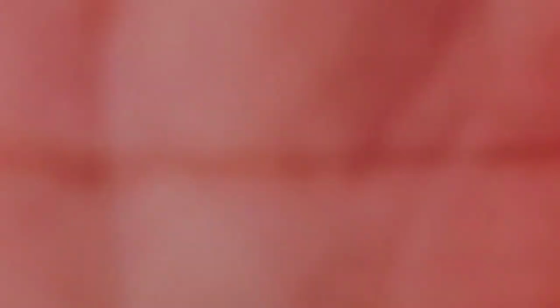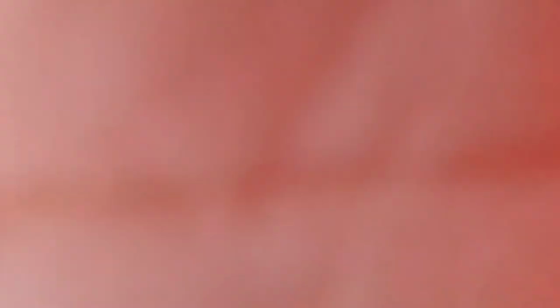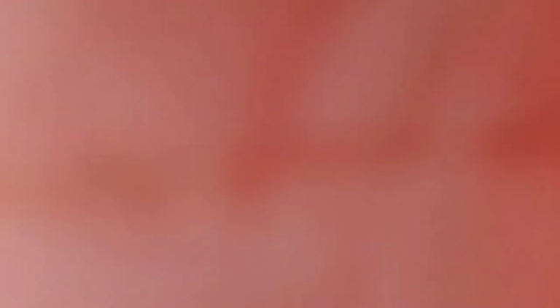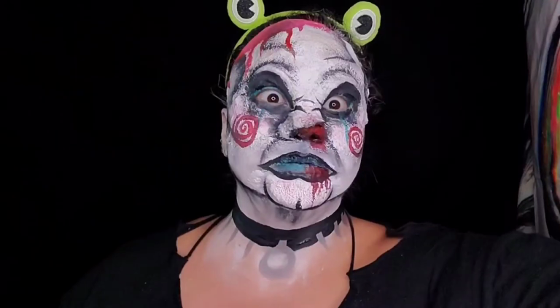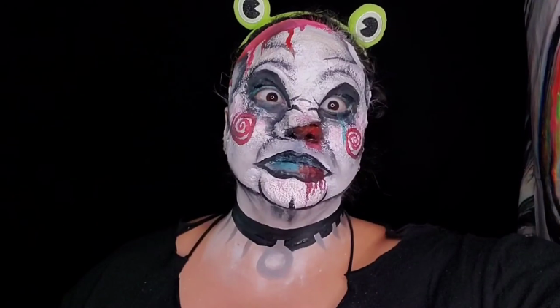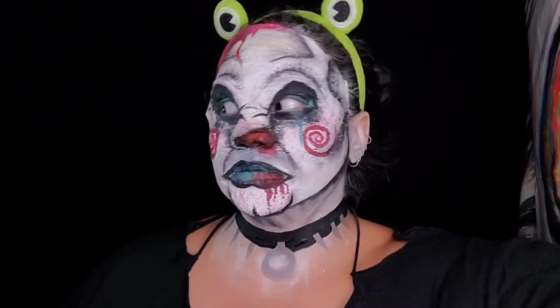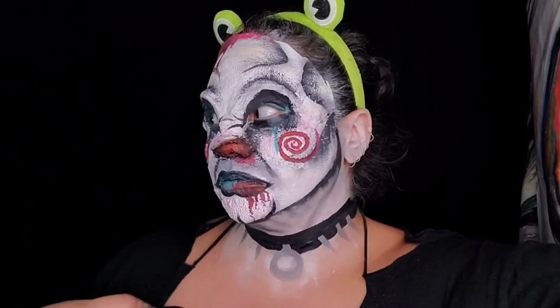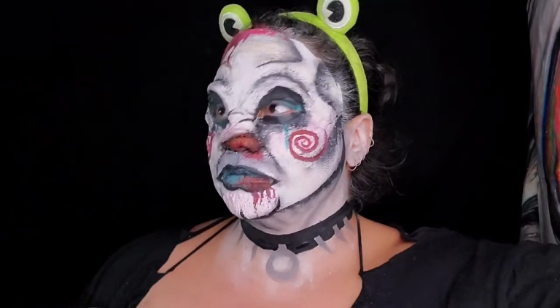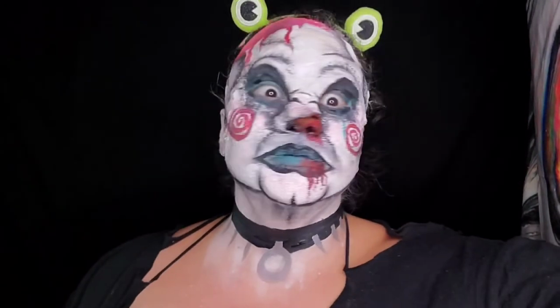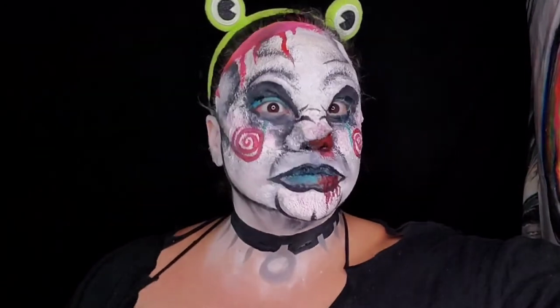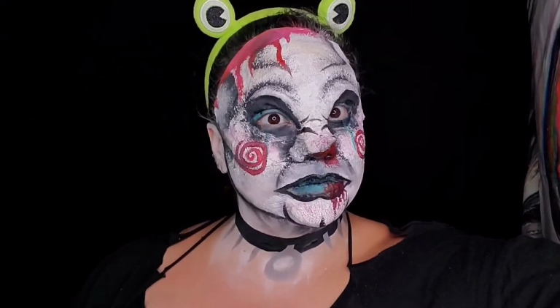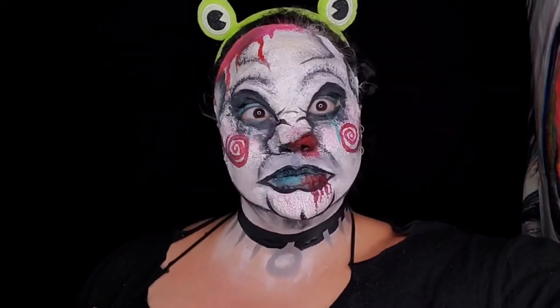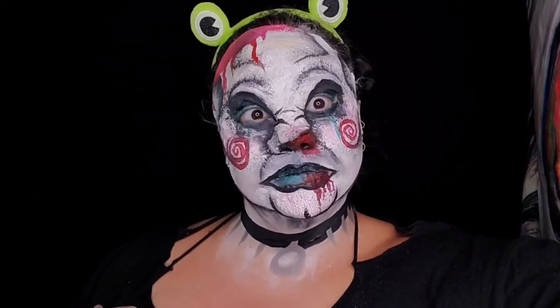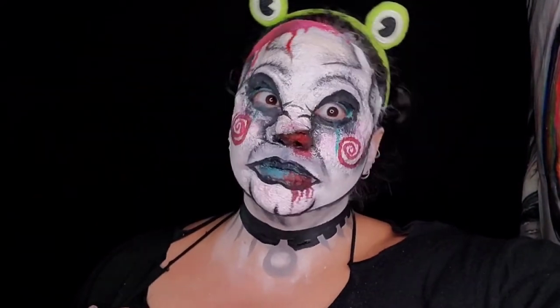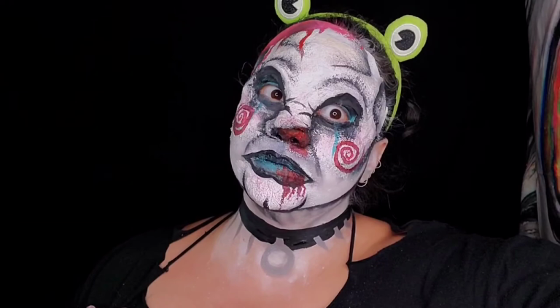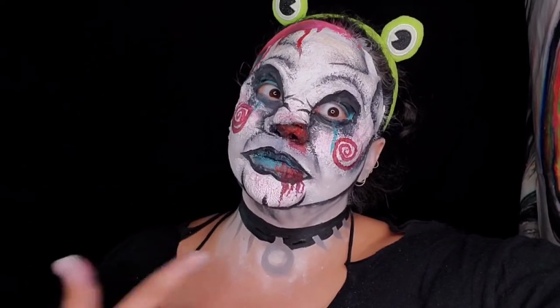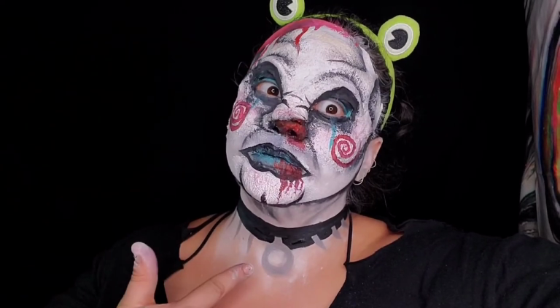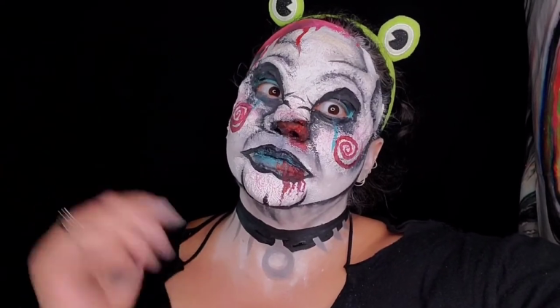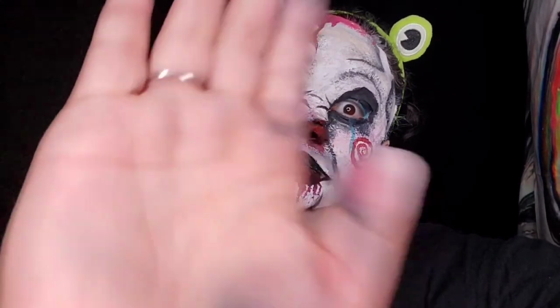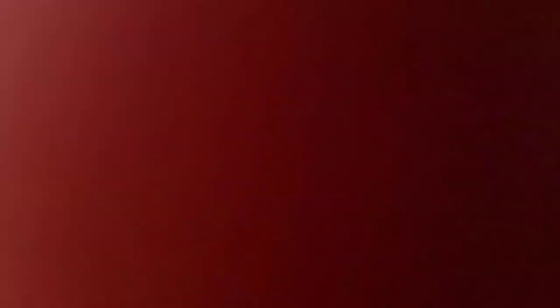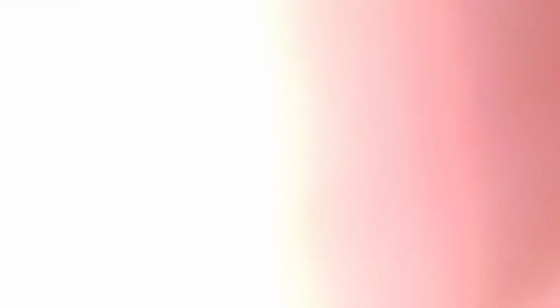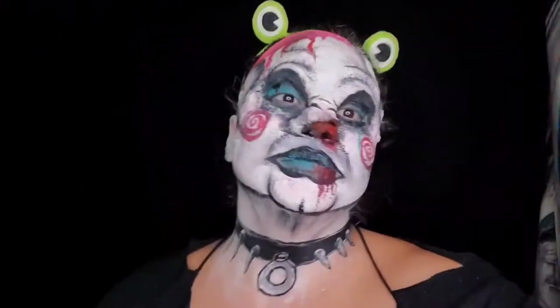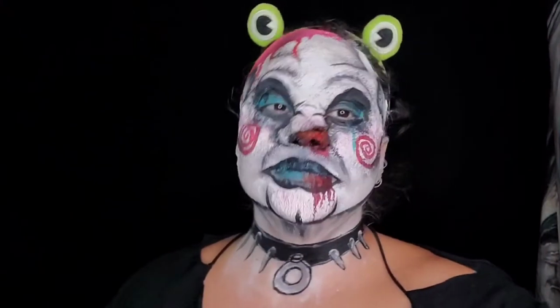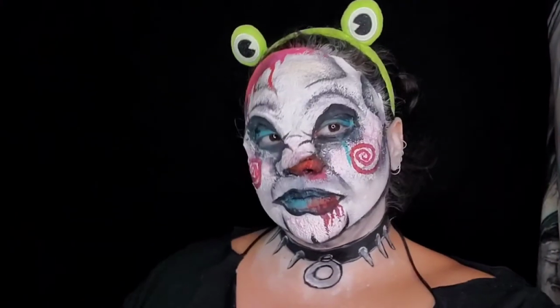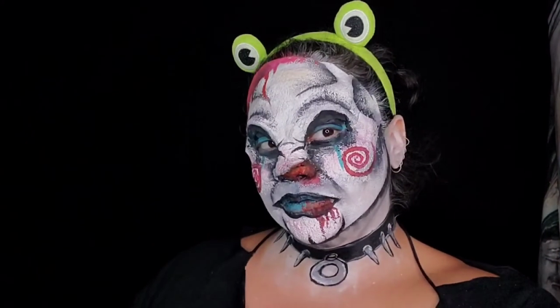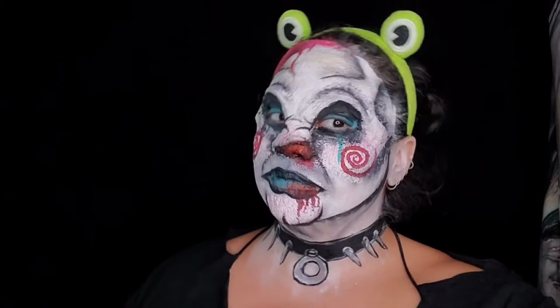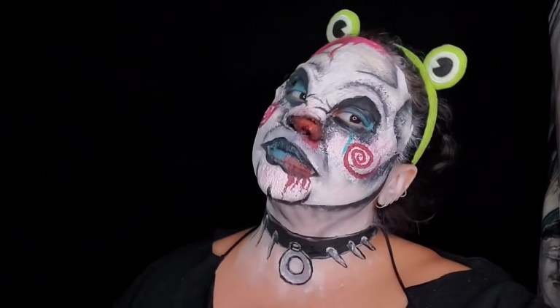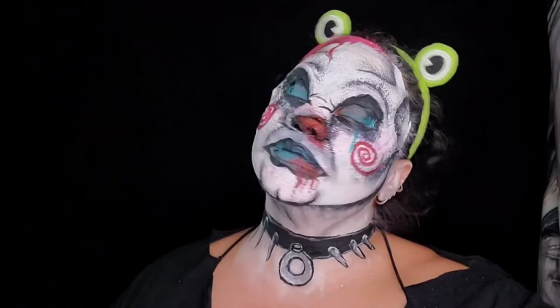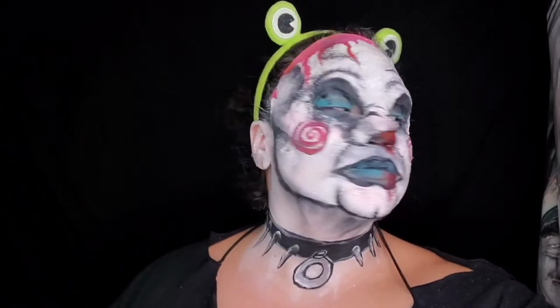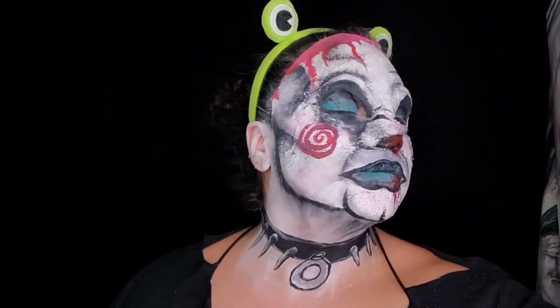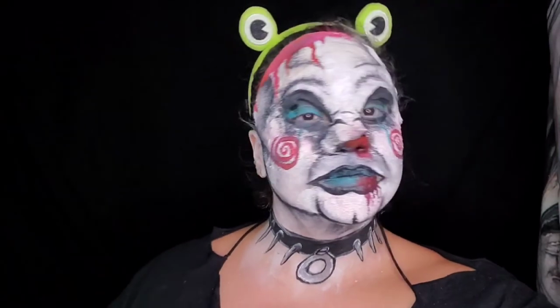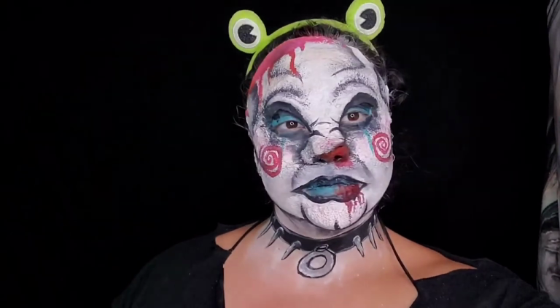Now for the blood — using TAG red, I make some cute little swirls and some blood drips on my face. Add a cute collar to make it extra creepy and weird.